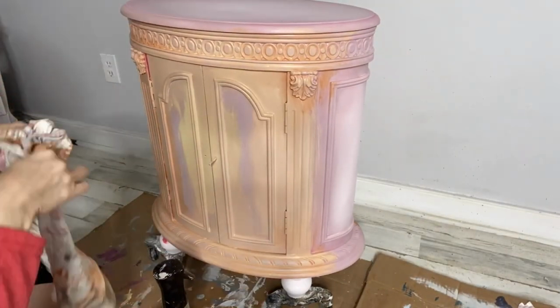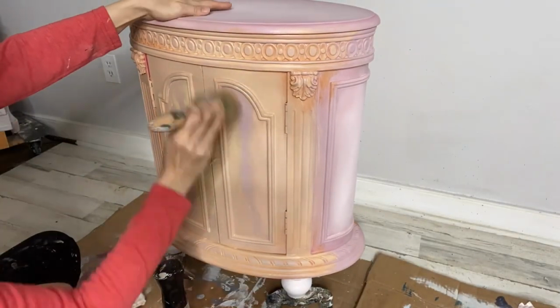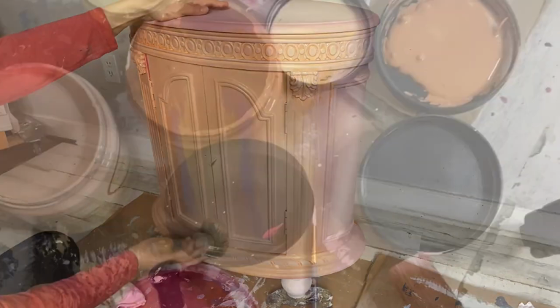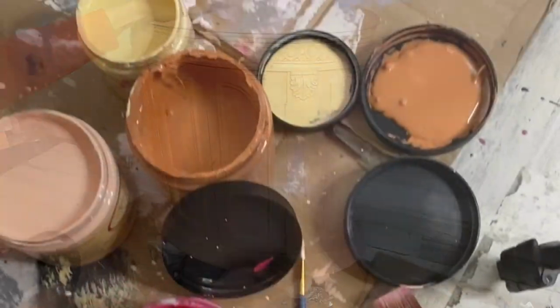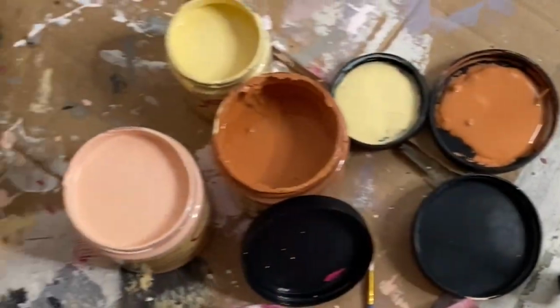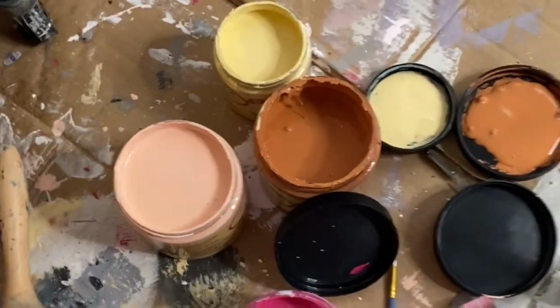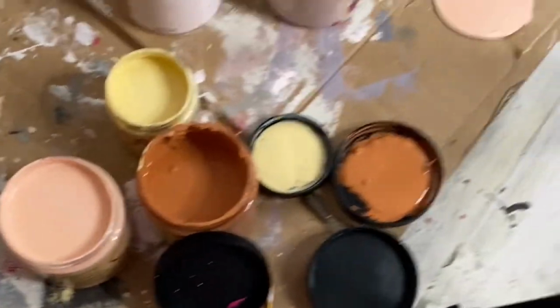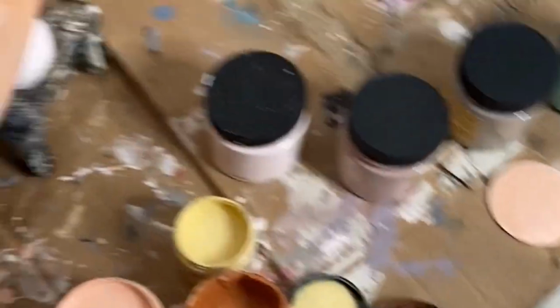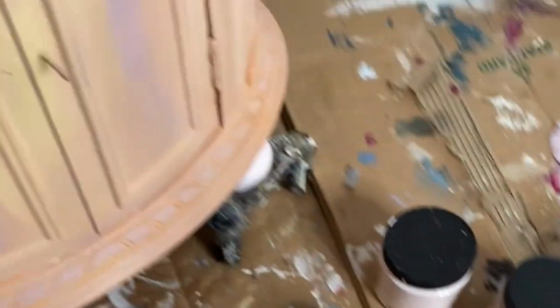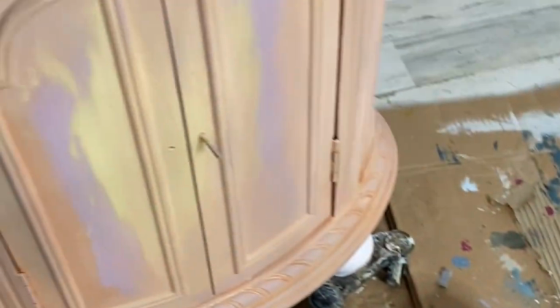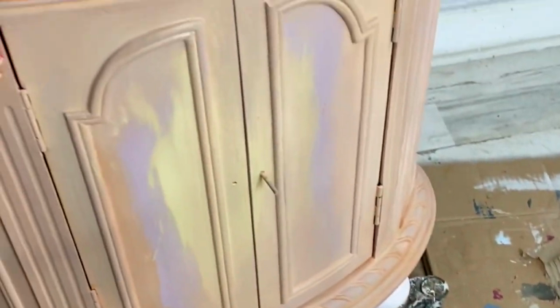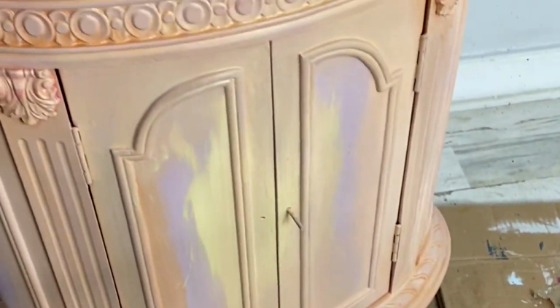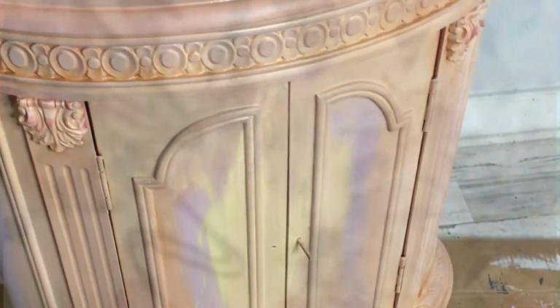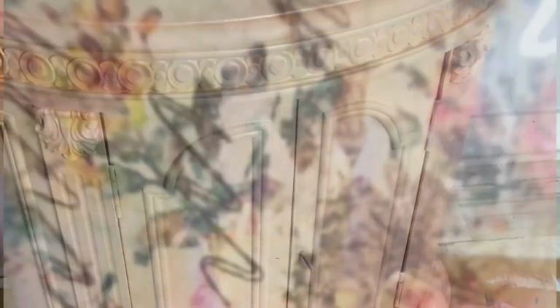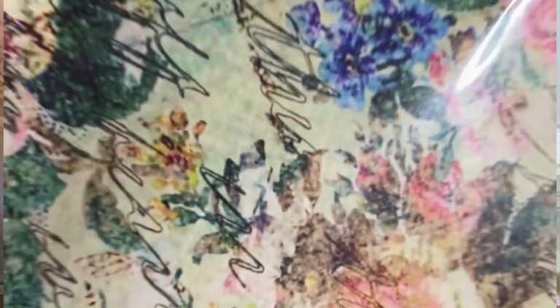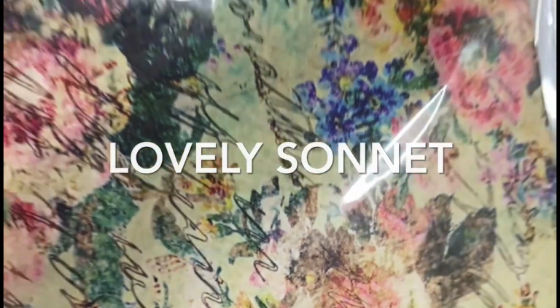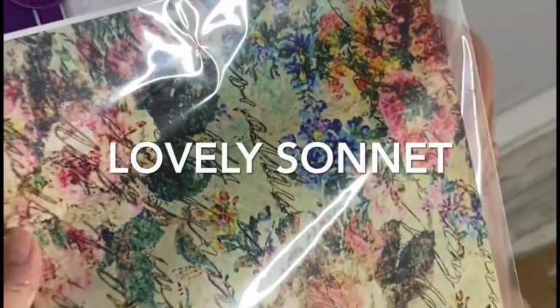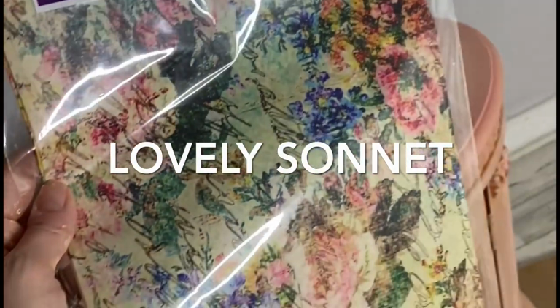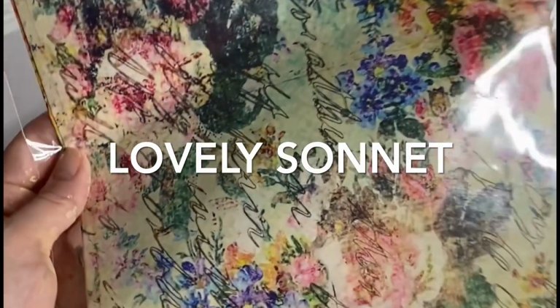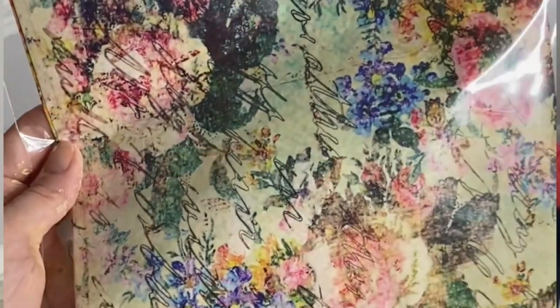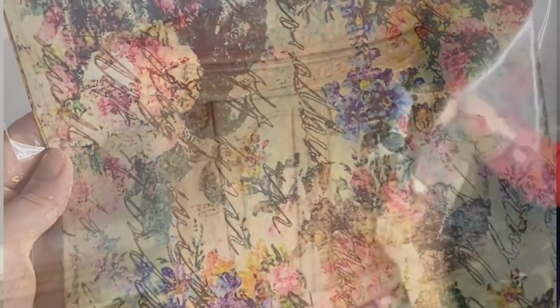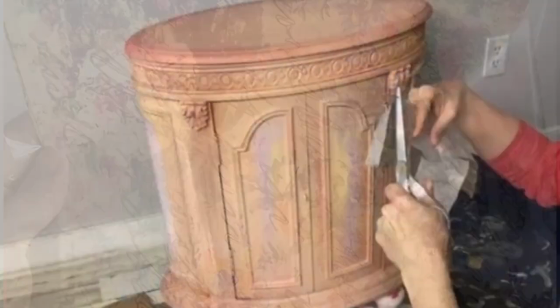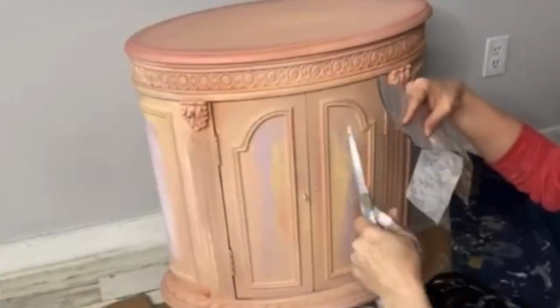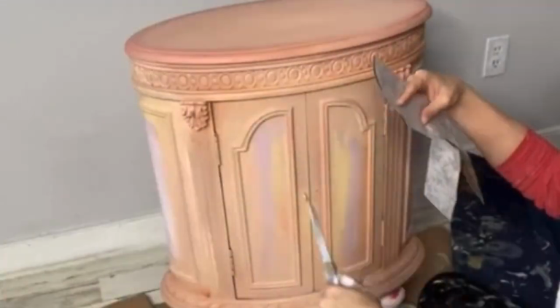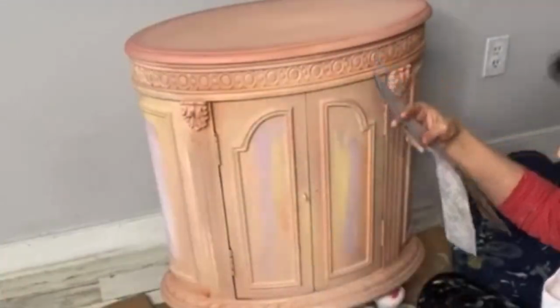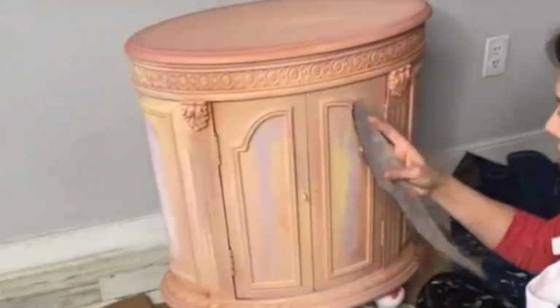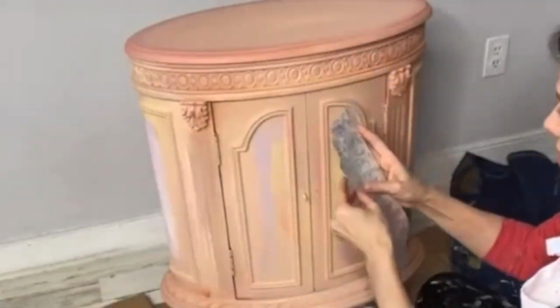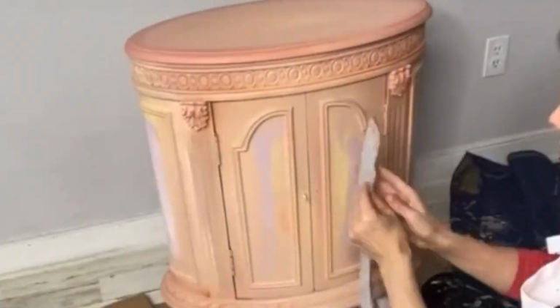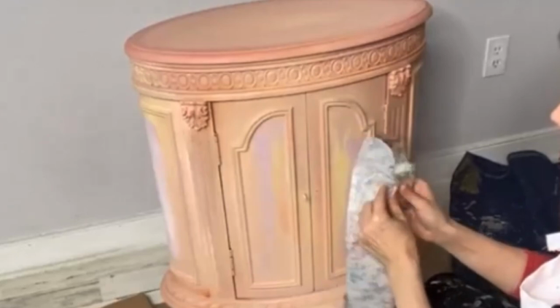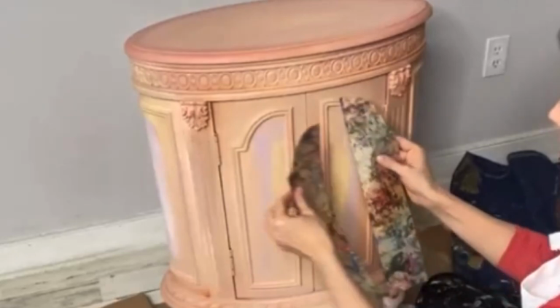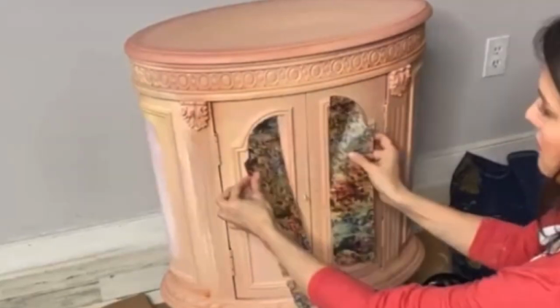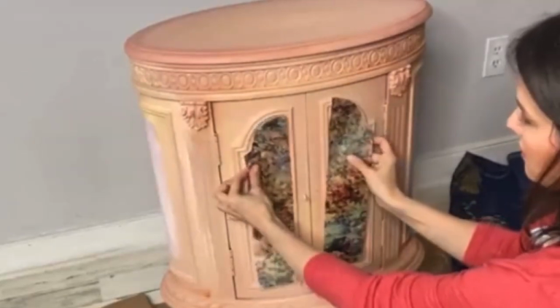After waiting for your paint to dry, you're finally ready to apply your decoupage paper. This paper is called the Lovely Sonnet — it's from the Bells and Whistles line and is new from the Spring 2023 collection.